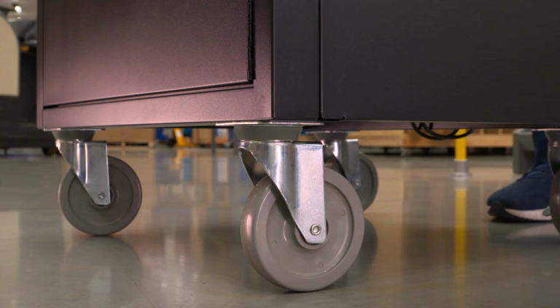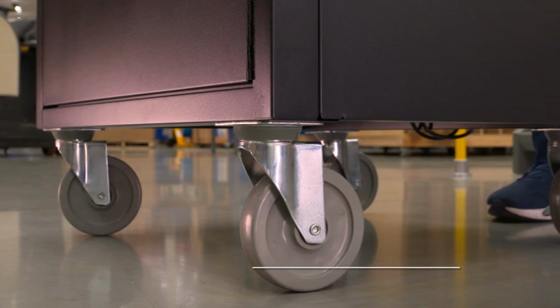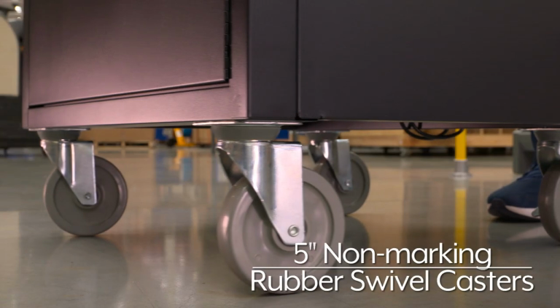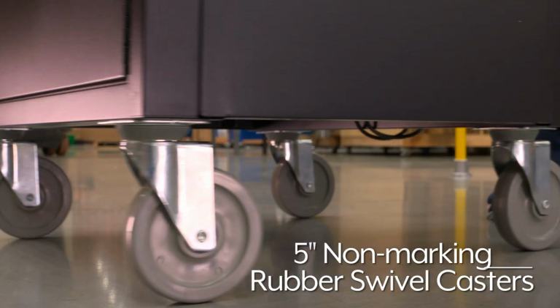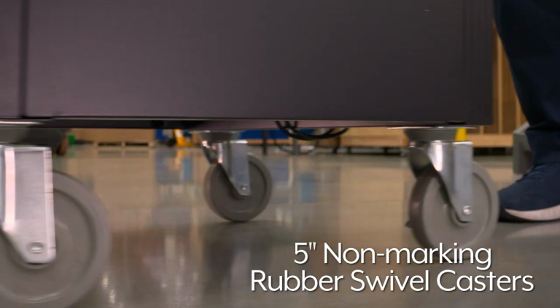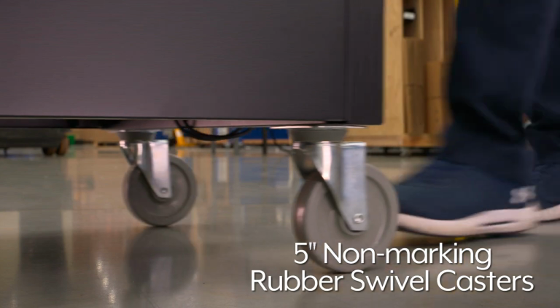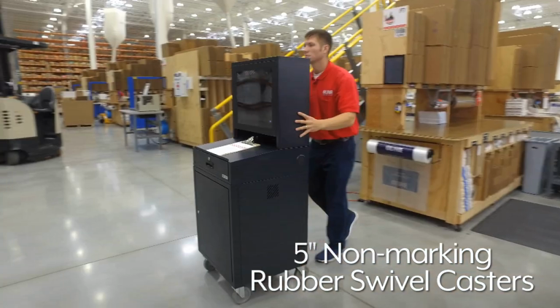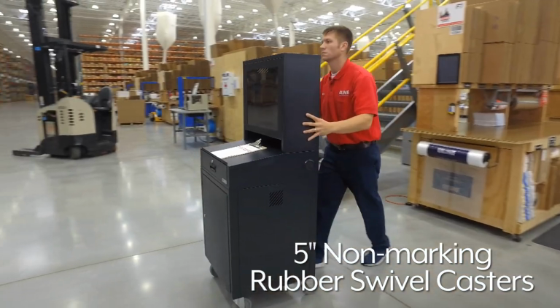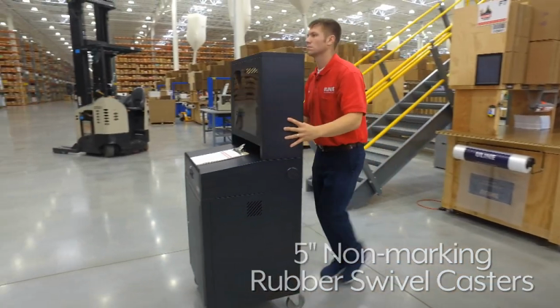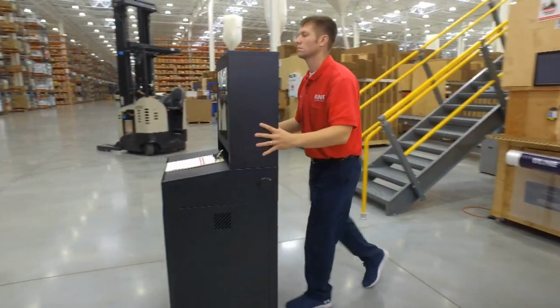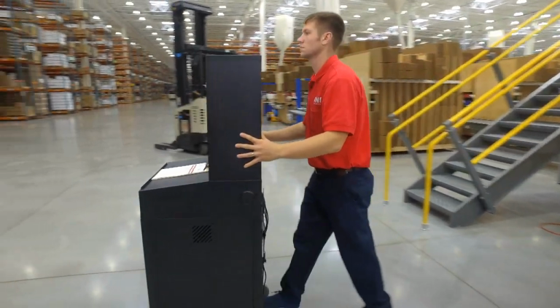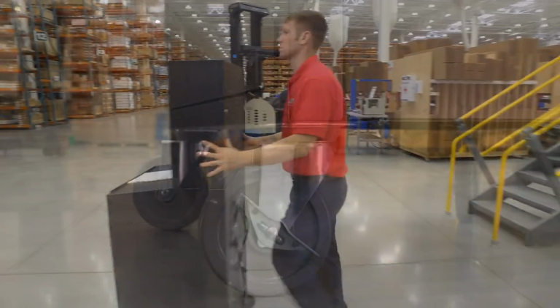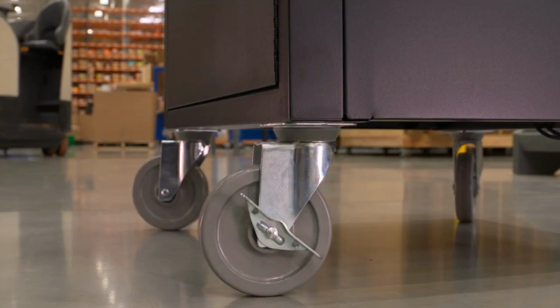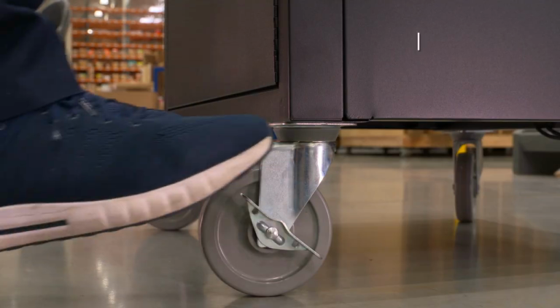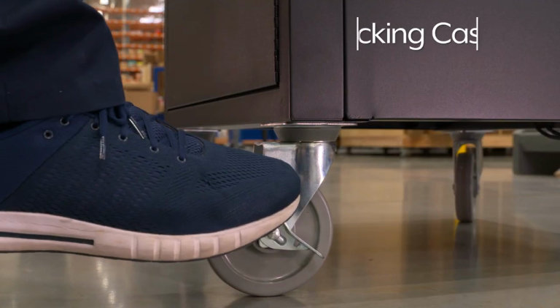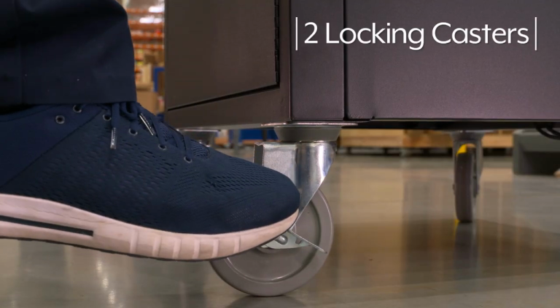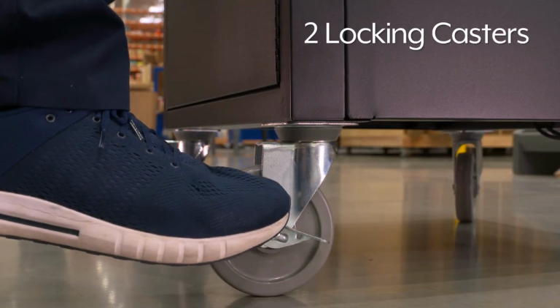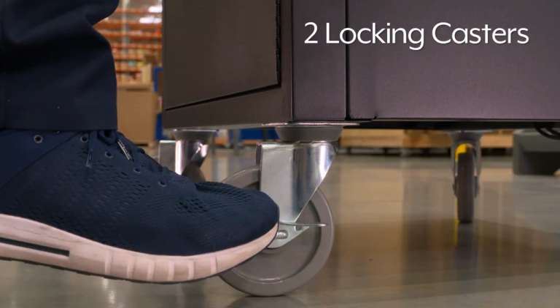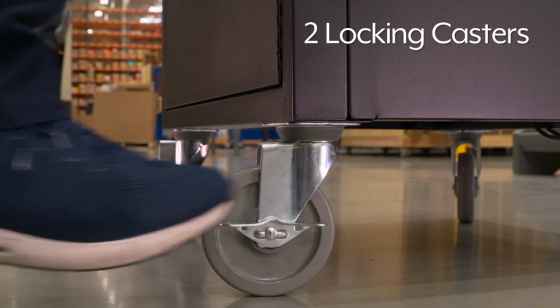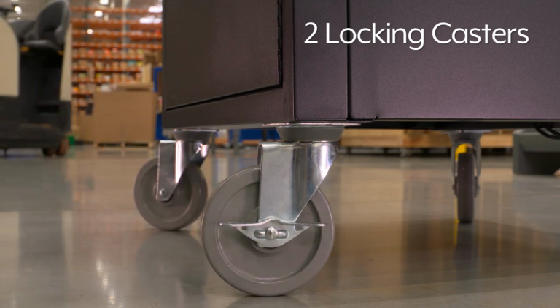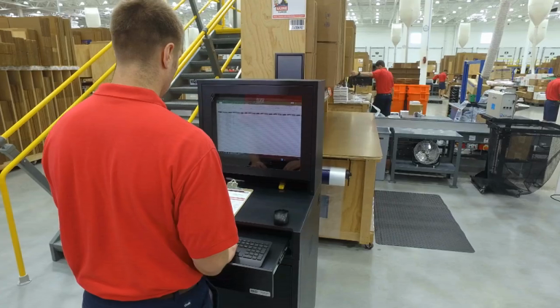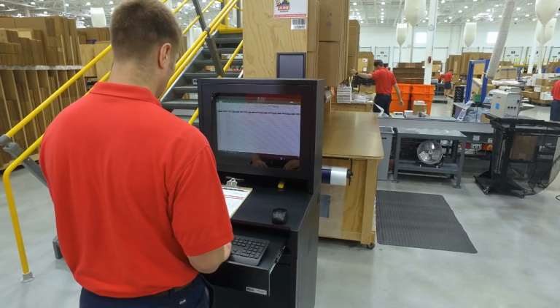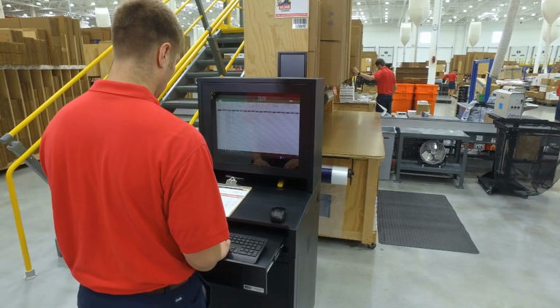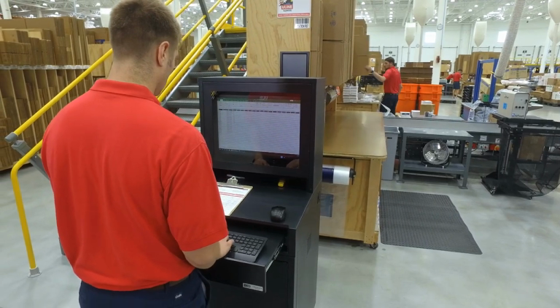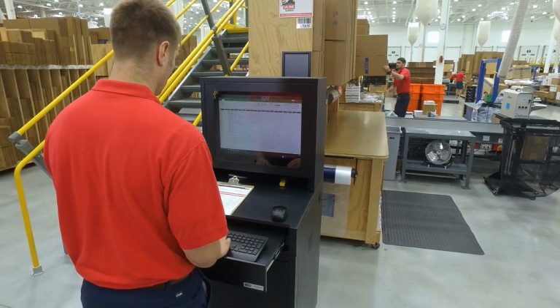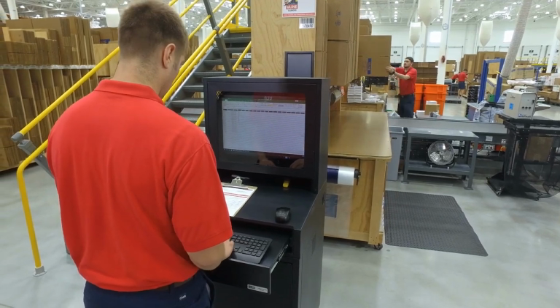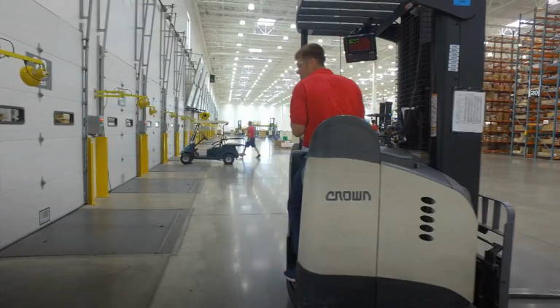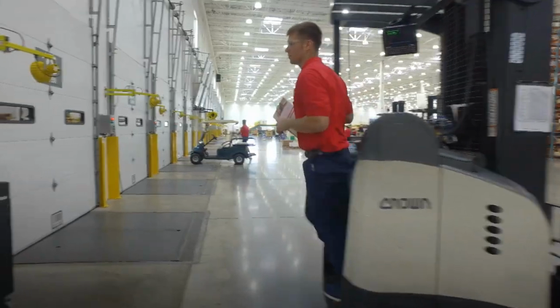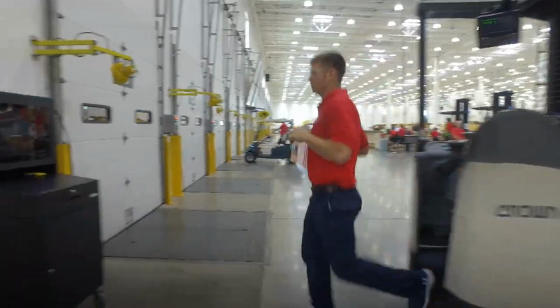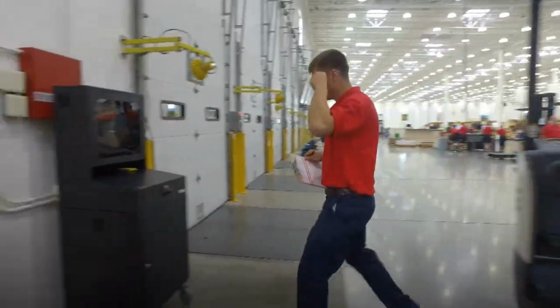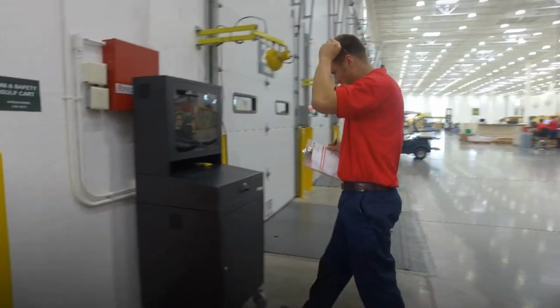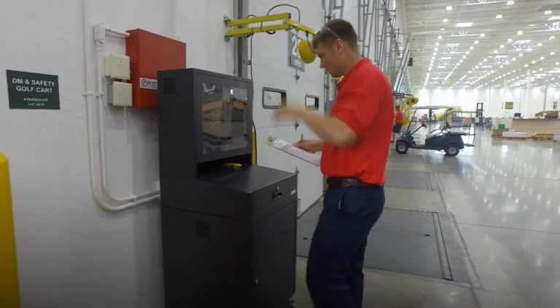The large five inch non-marking rubber swivel casters easily move the cabinet wherever needed and two locking casters keep the cabinet in place. Whatever your media cart needs are, you can rely on Uline to have the solution.